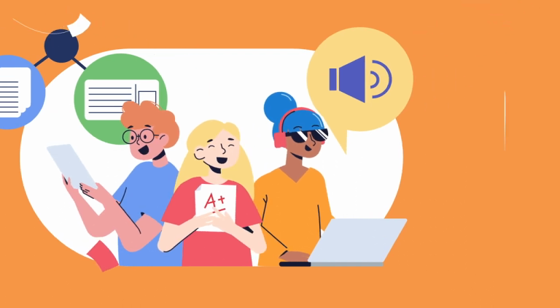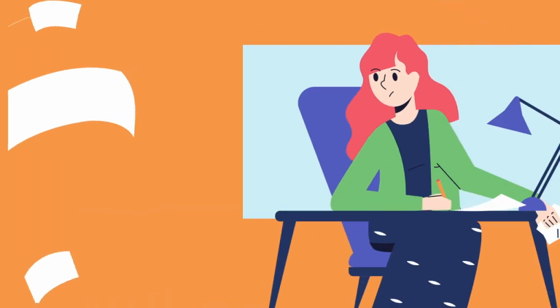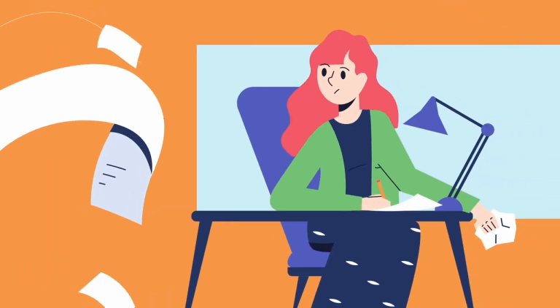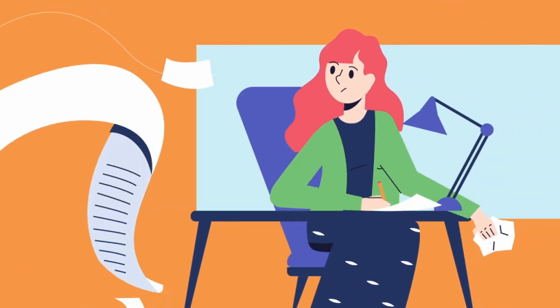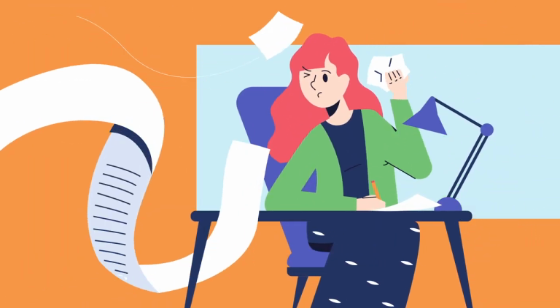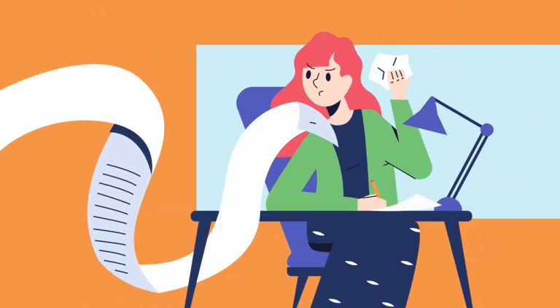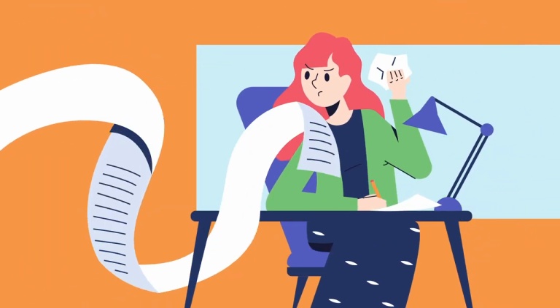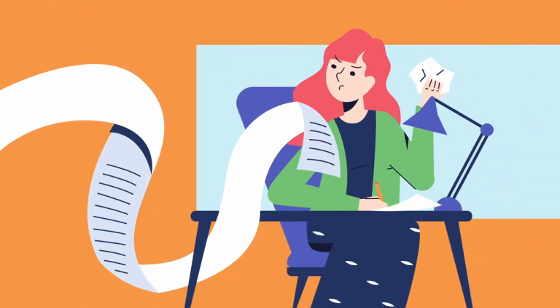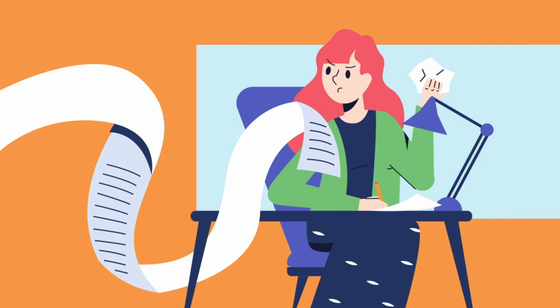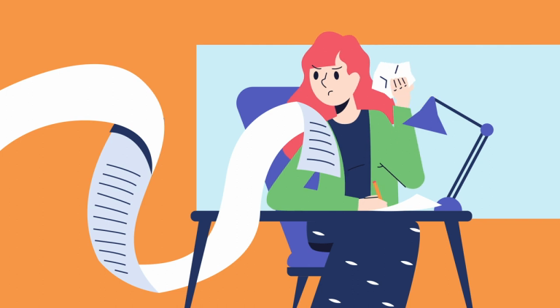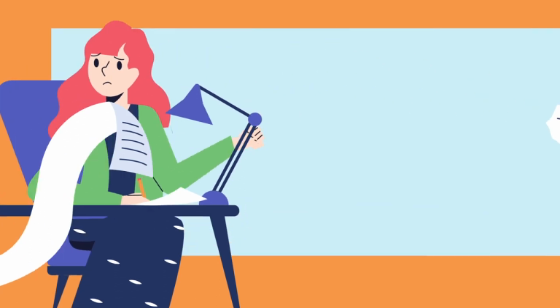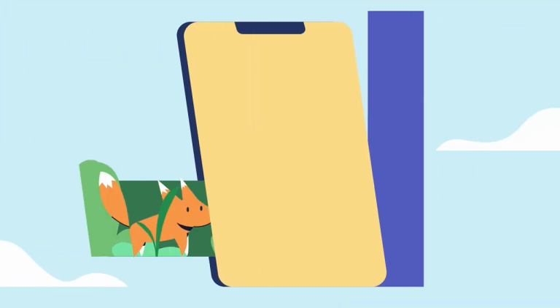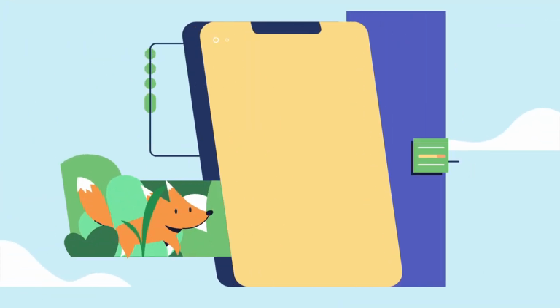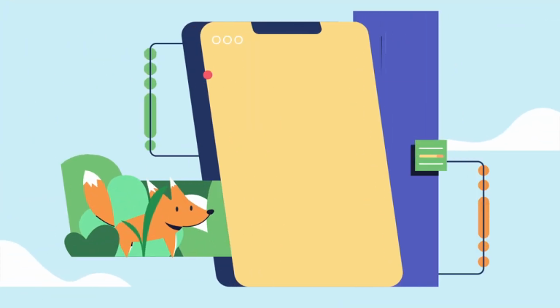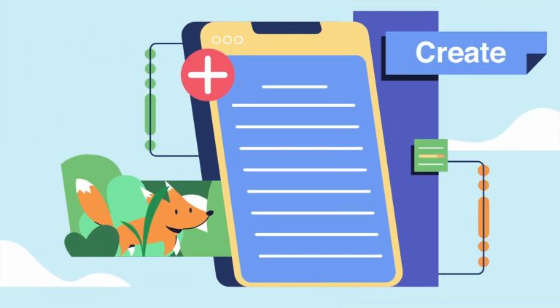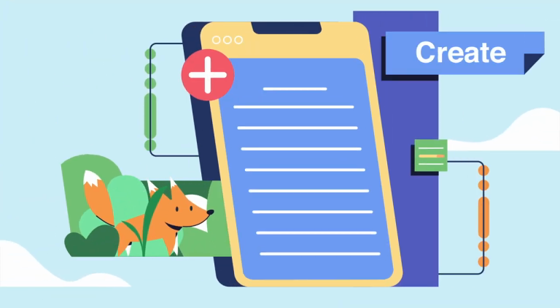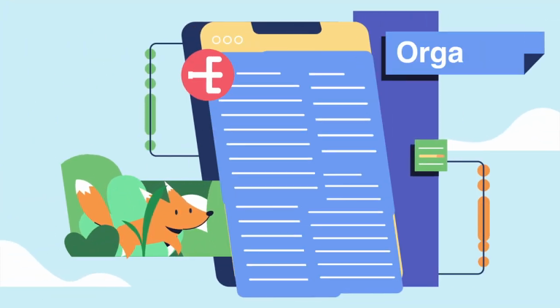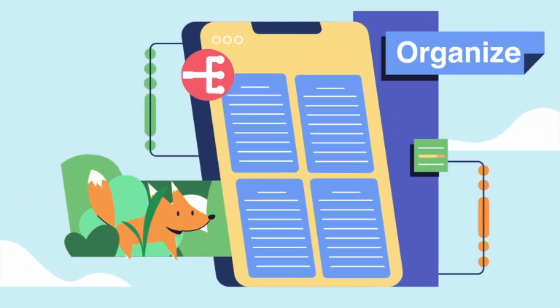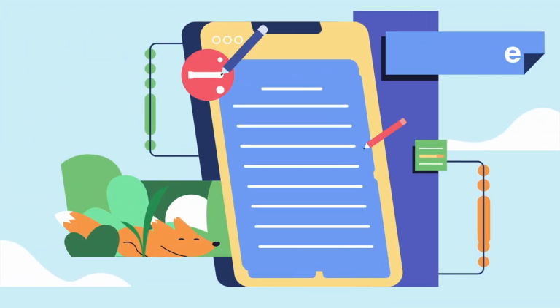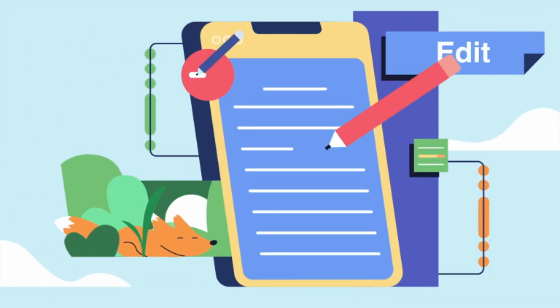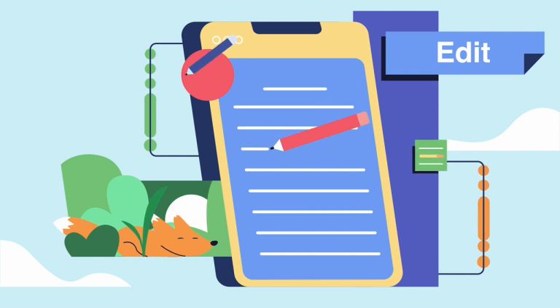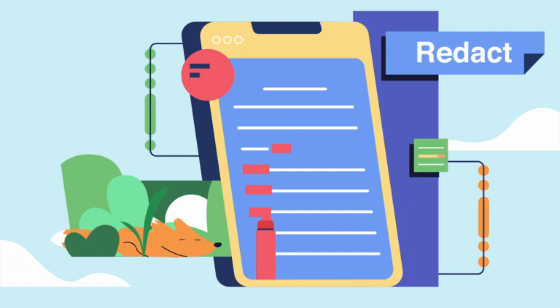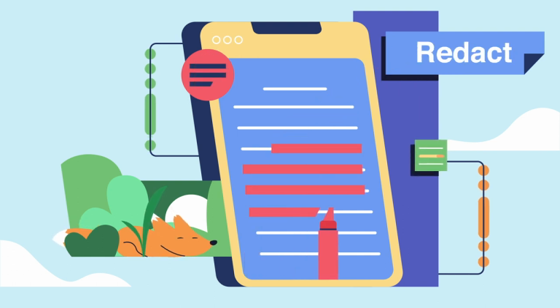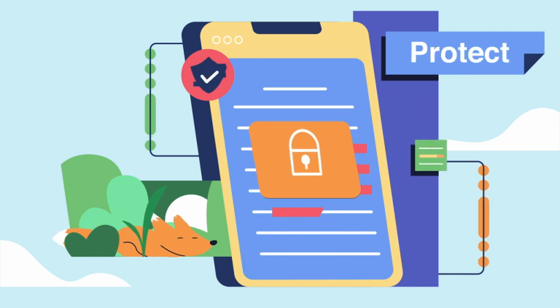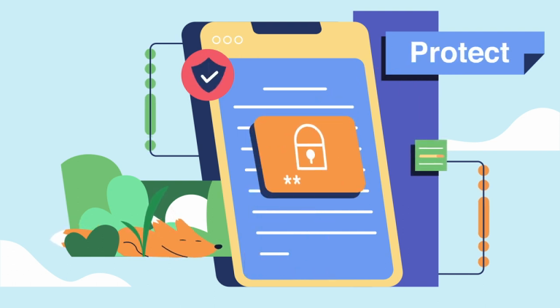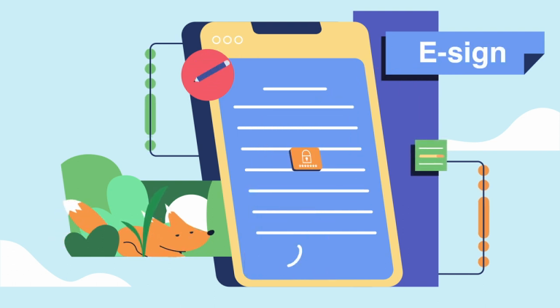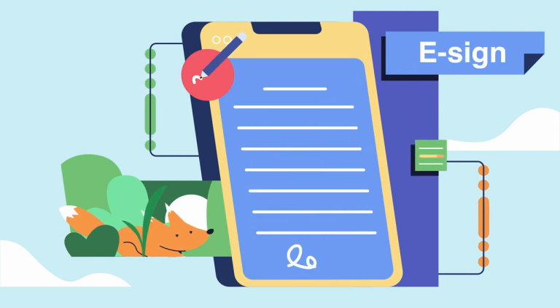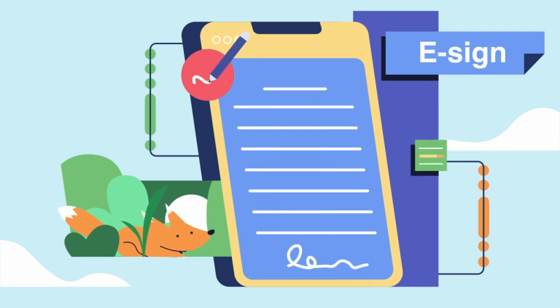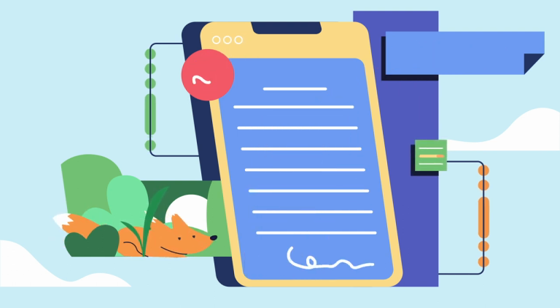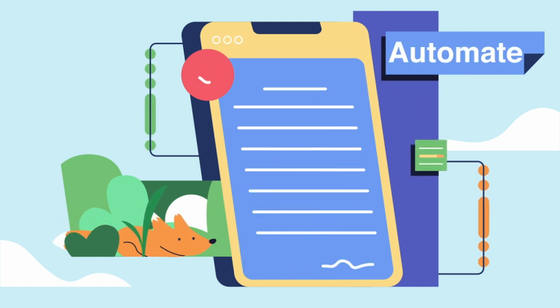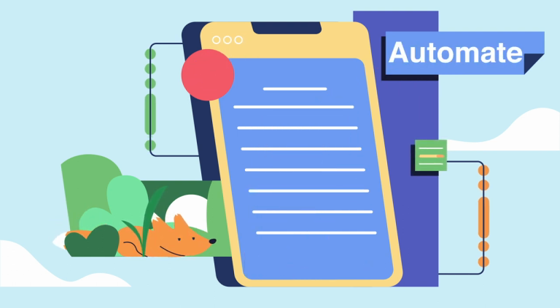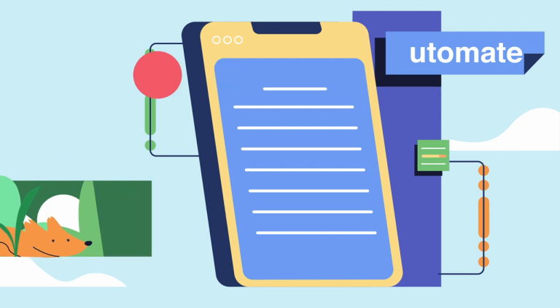For faculty and administrators that struggle with massive volumes of documents daily, Foxit provides powerful tools to create, organize, edit, redact, protect, and e-sign documents, and automate paperless workflows.